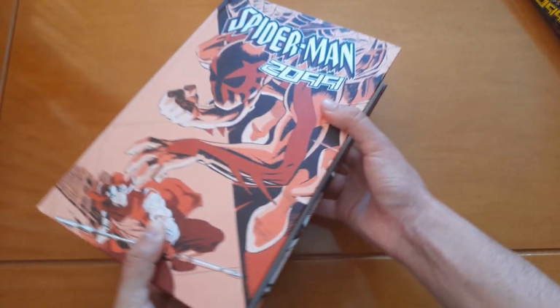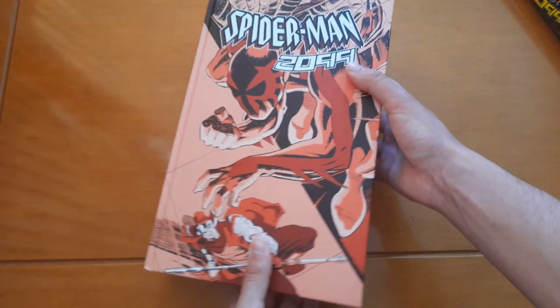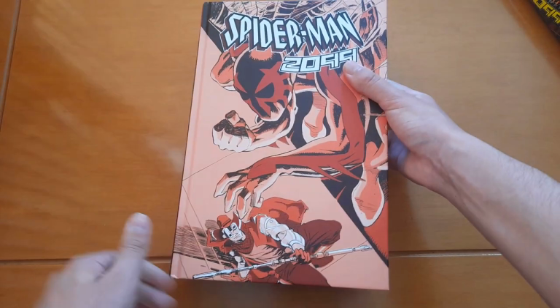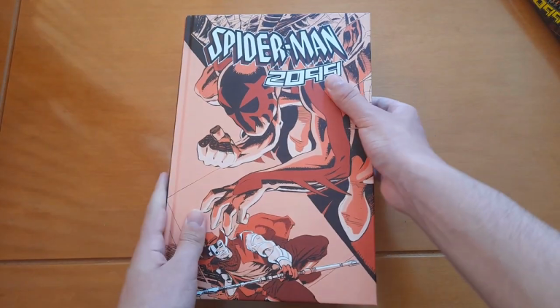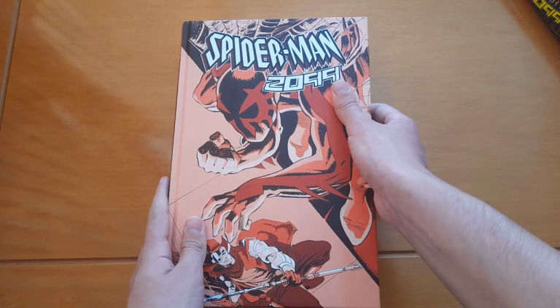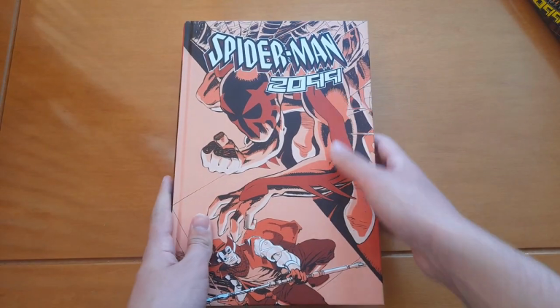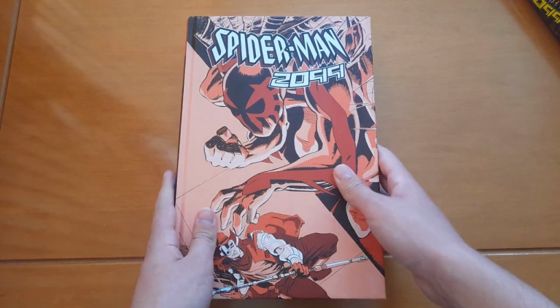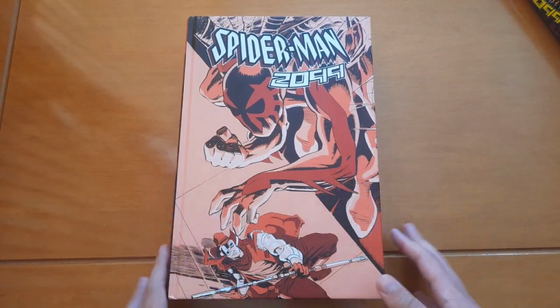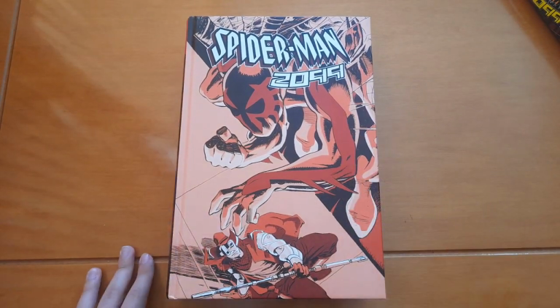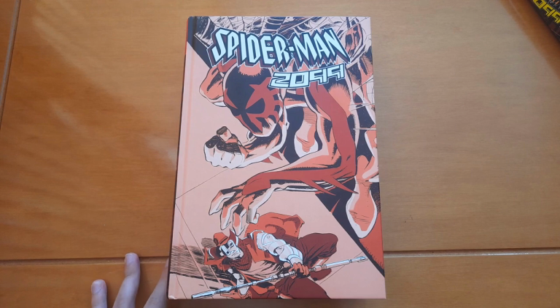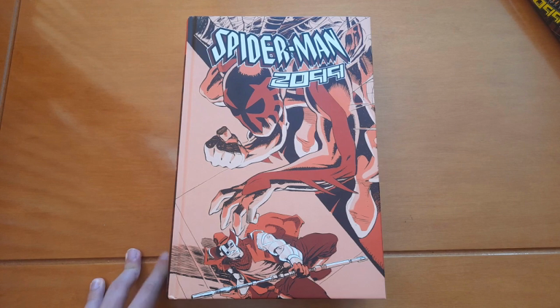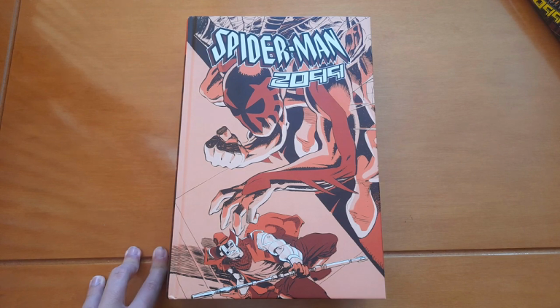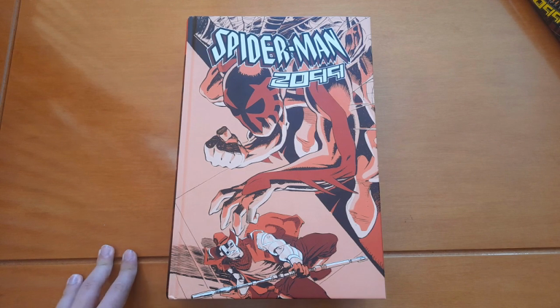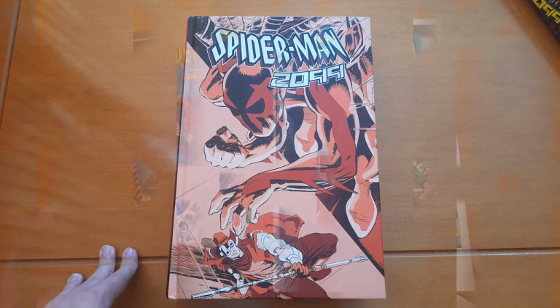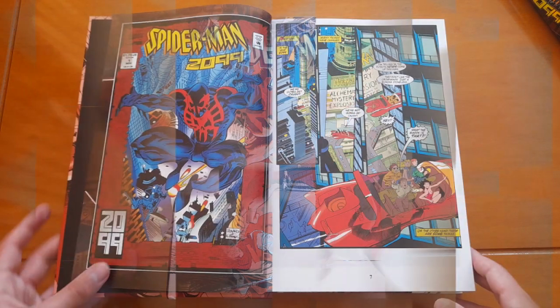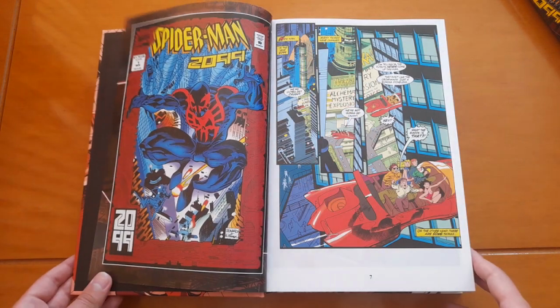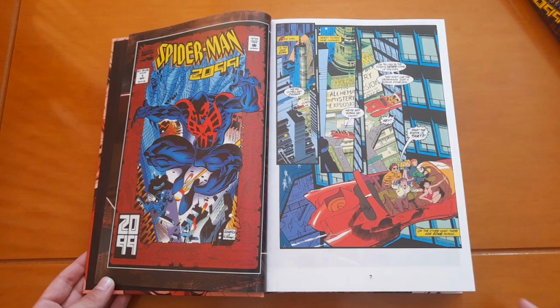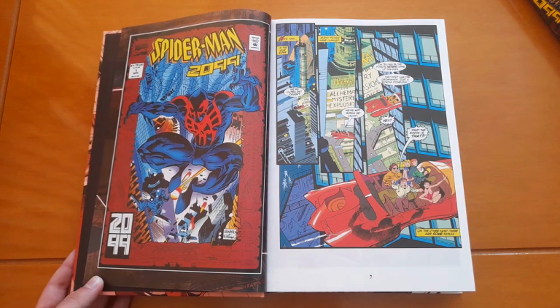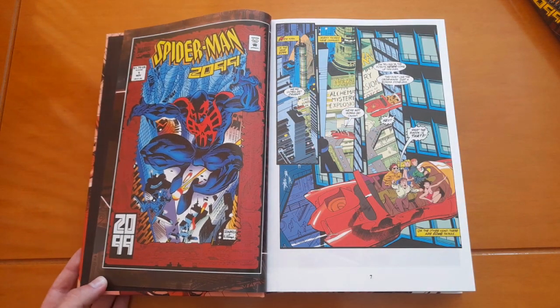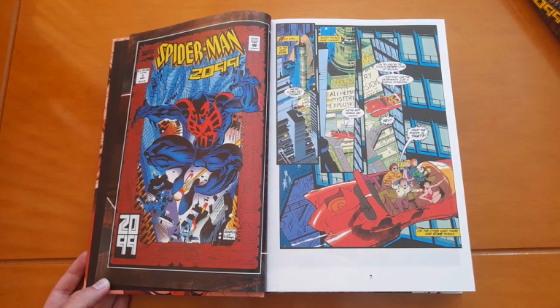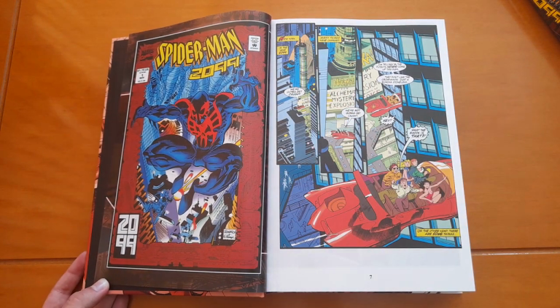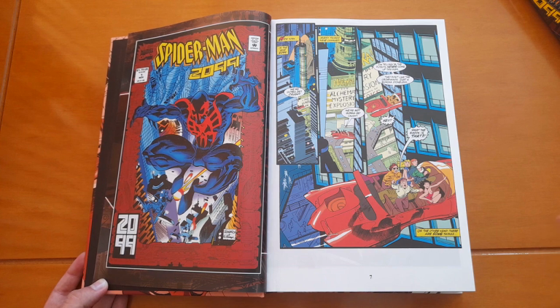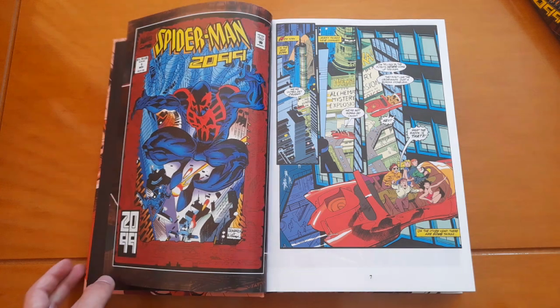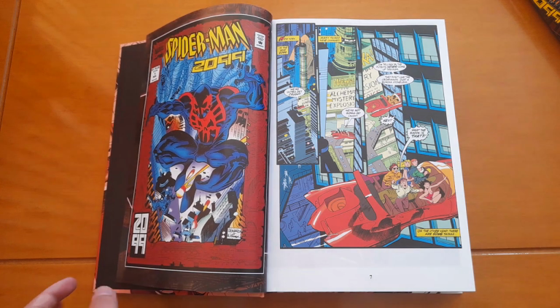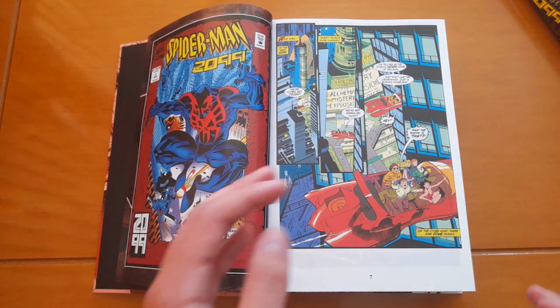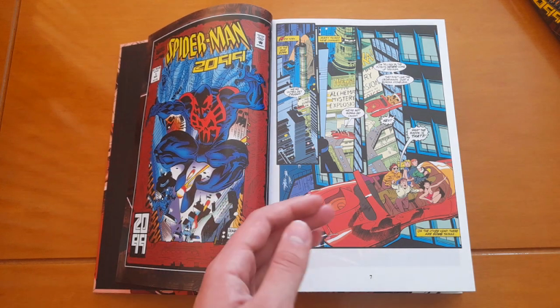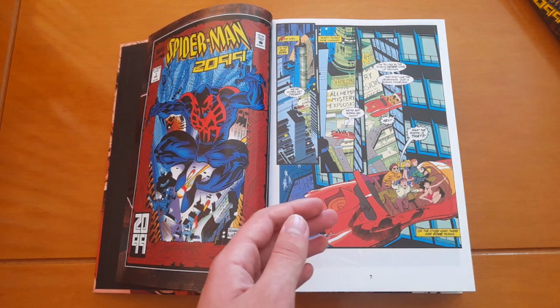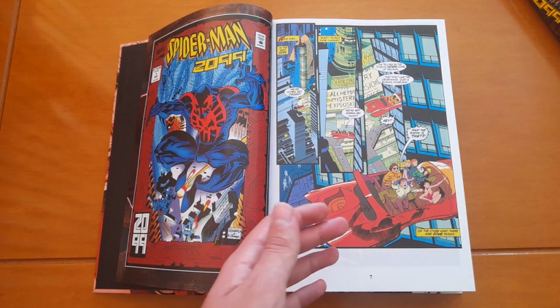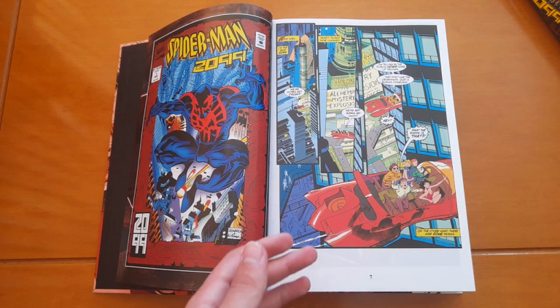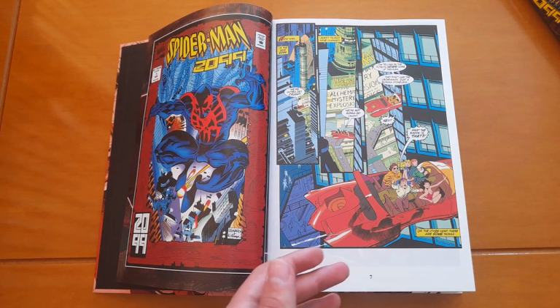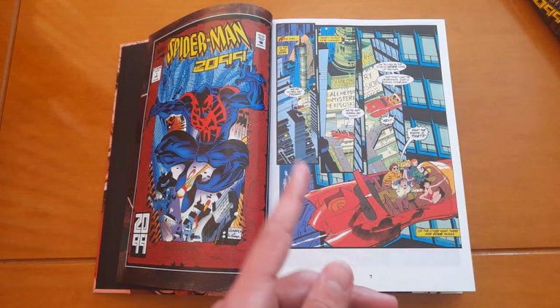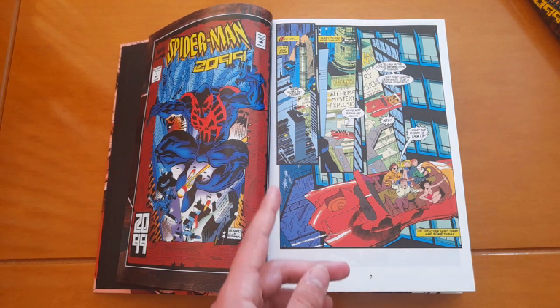Now I think we can talk about the stories. I can't talk about all the stories here of course, since it's not just one story — it has the whole run.